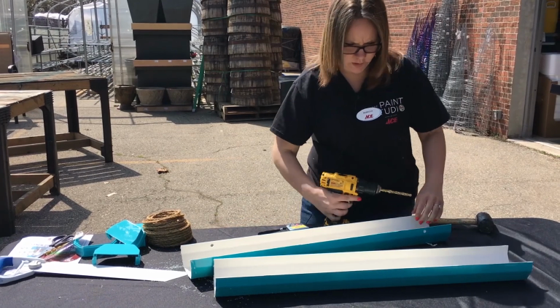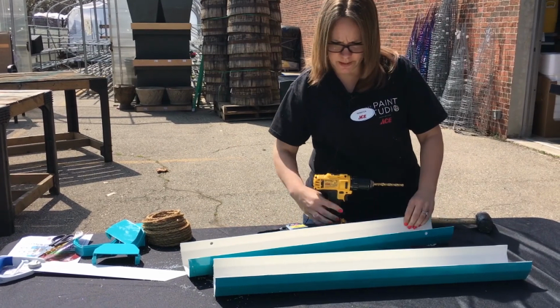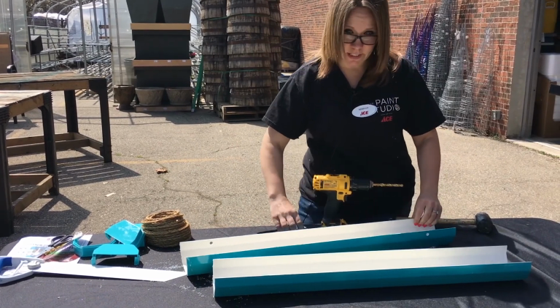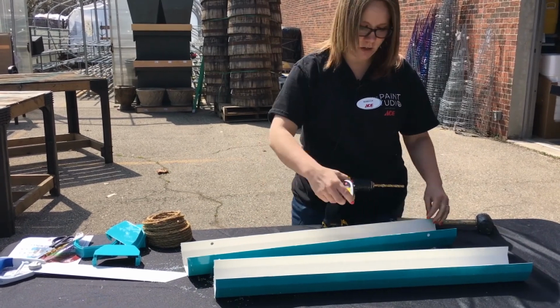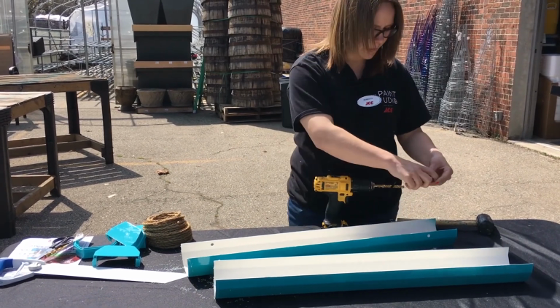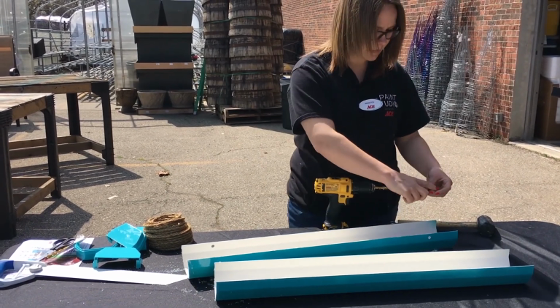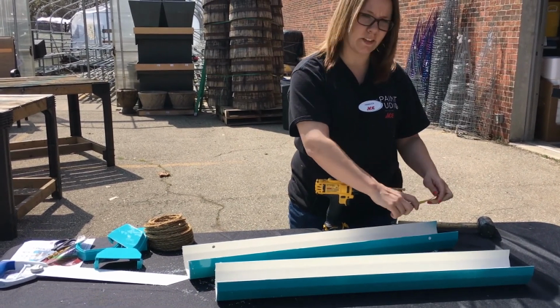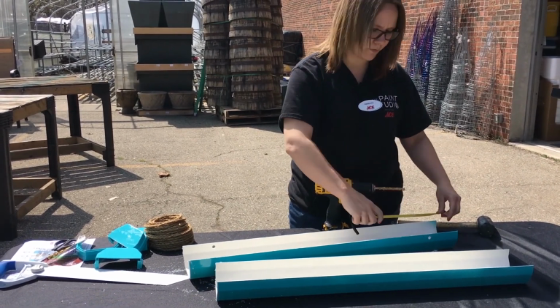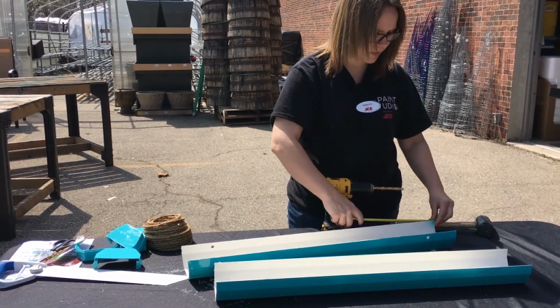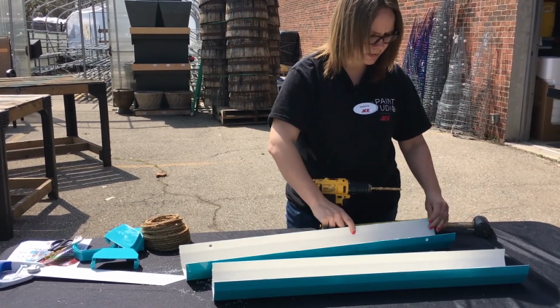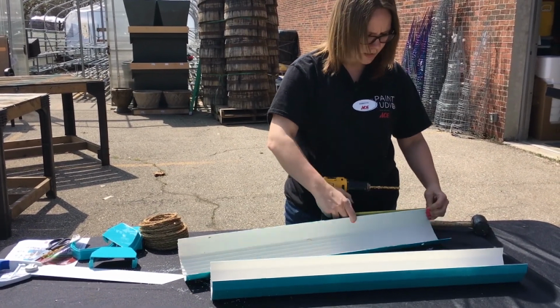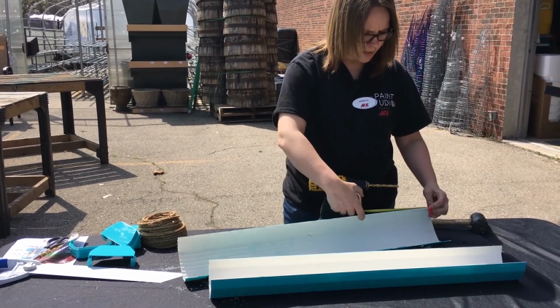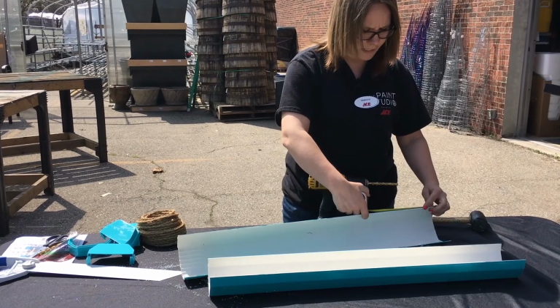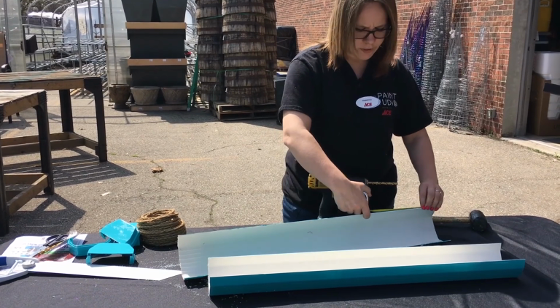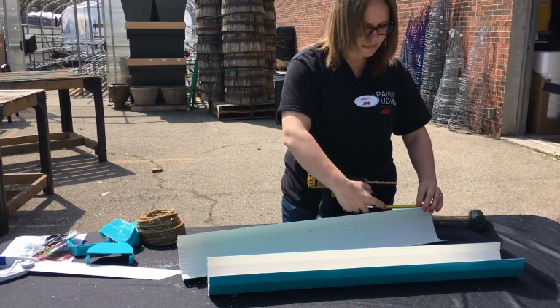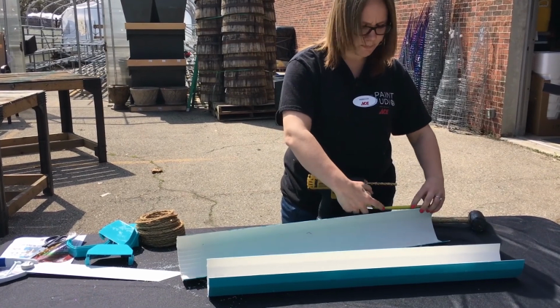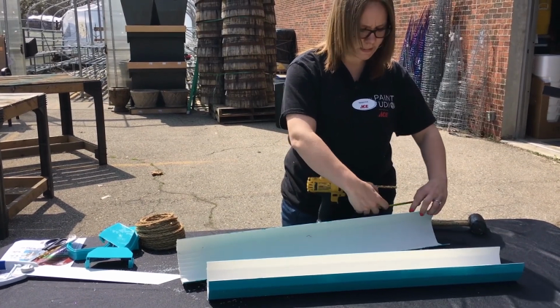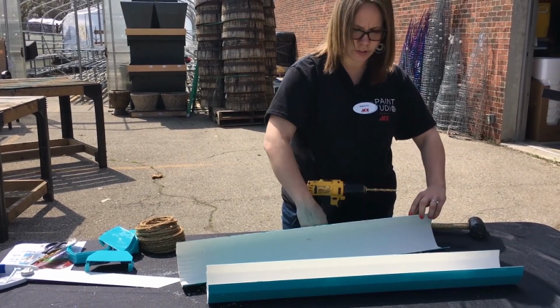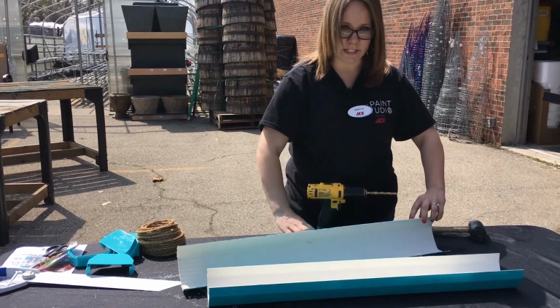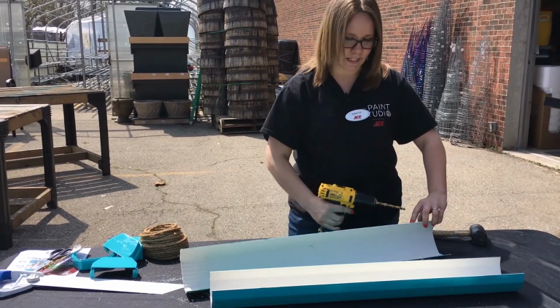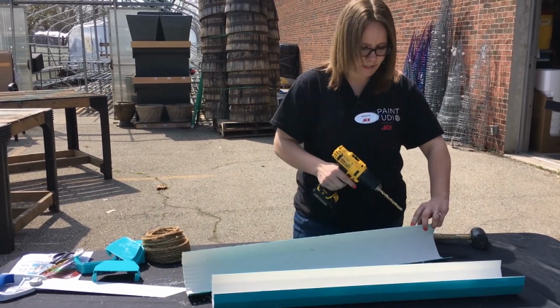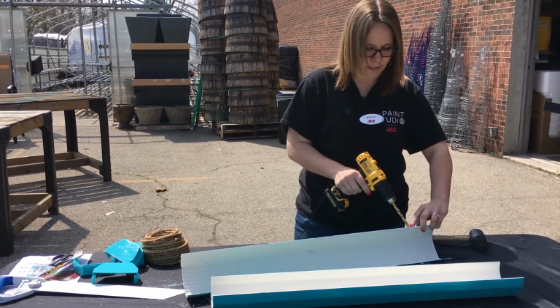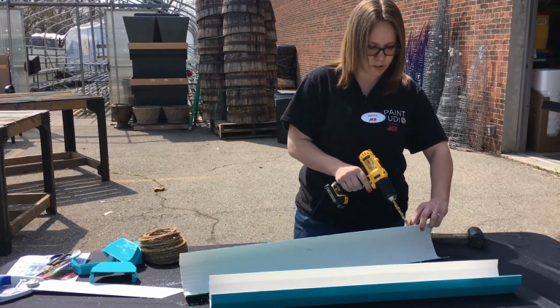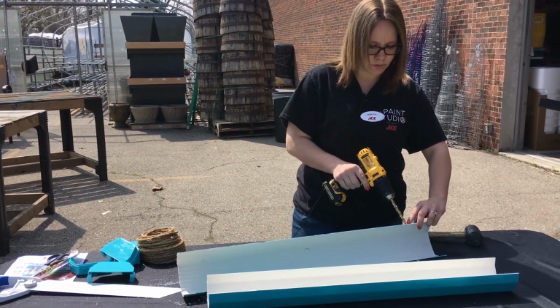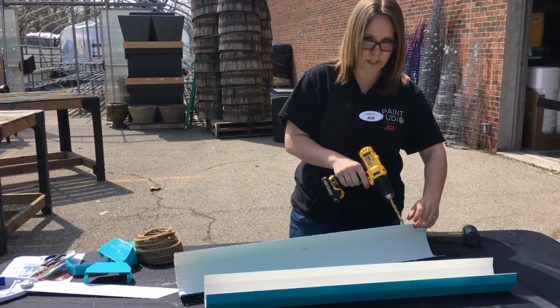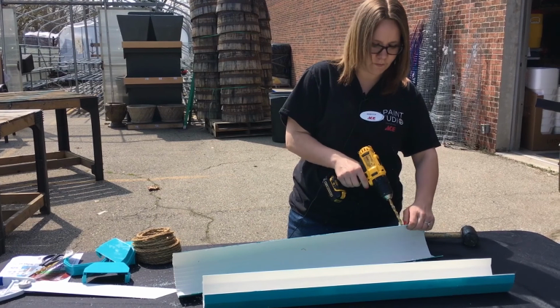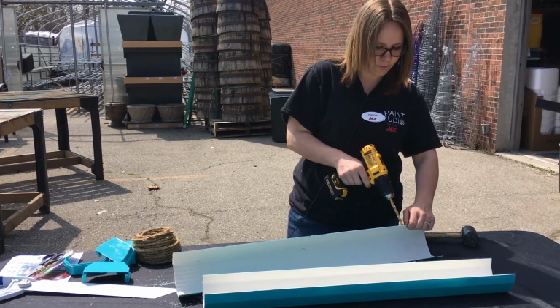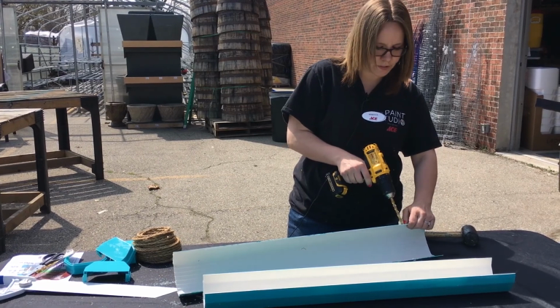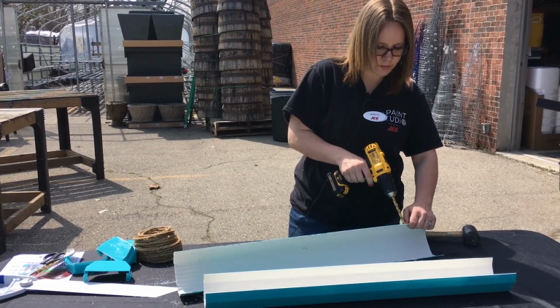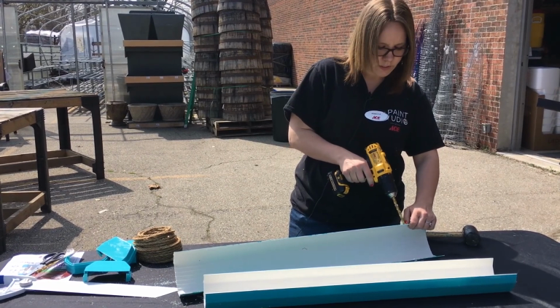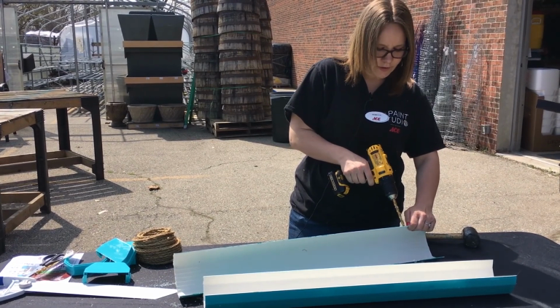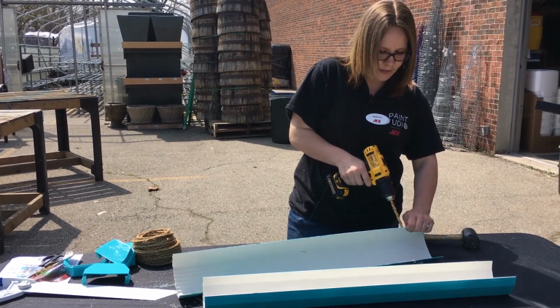You're going to want to do that on all of the pieces that you cut. Again, you can use as many pieces as you want — it can be two, three, four, whatever suits your area.